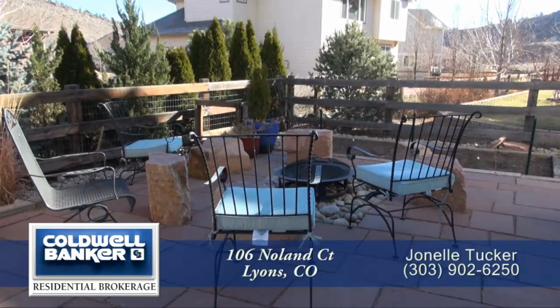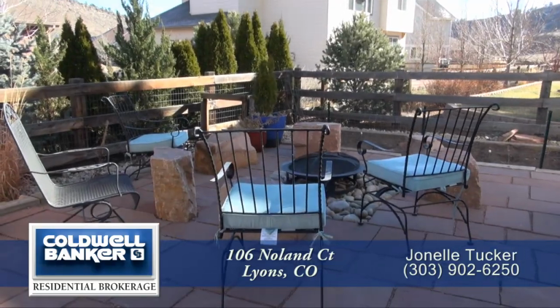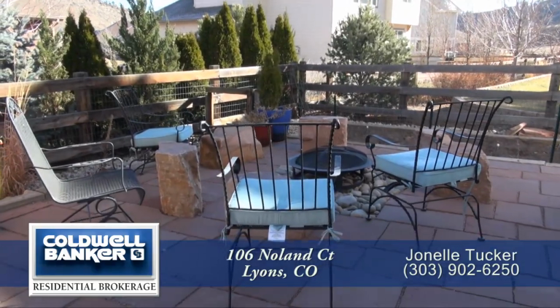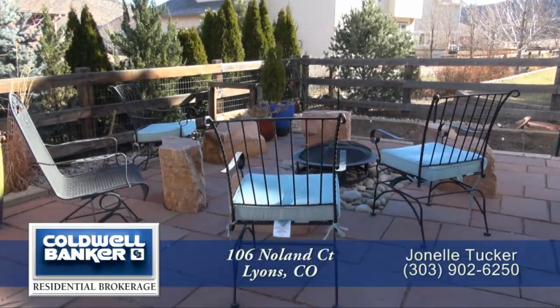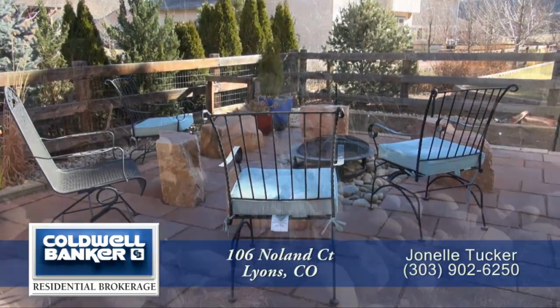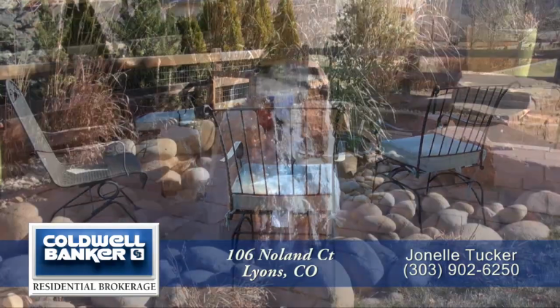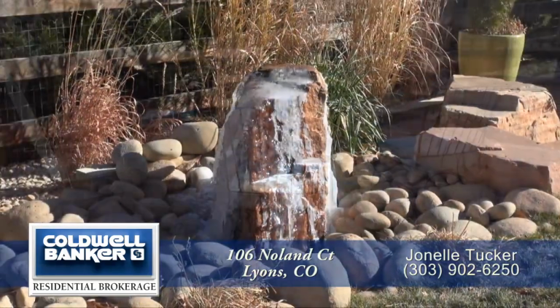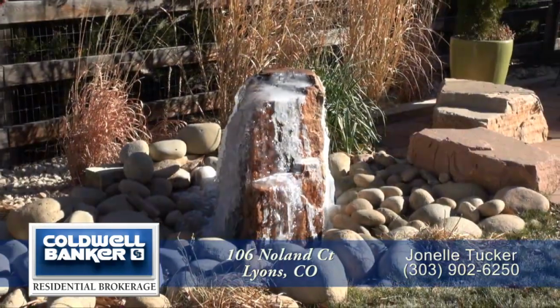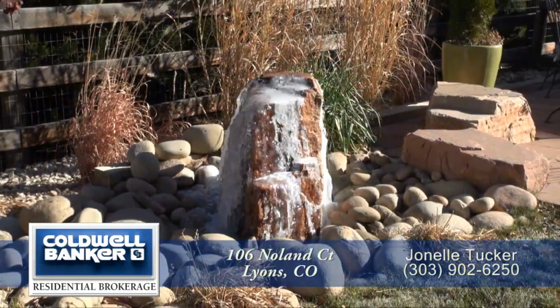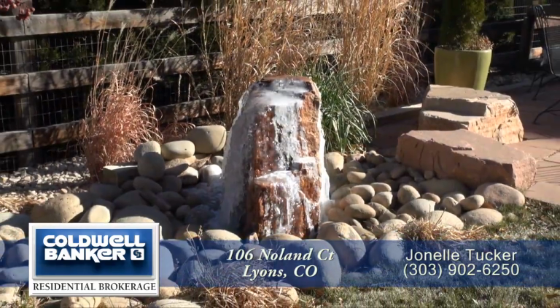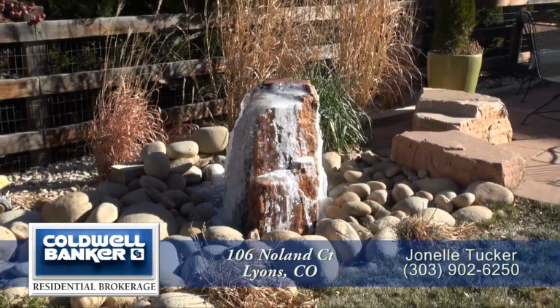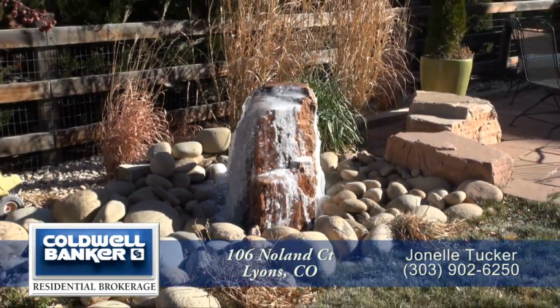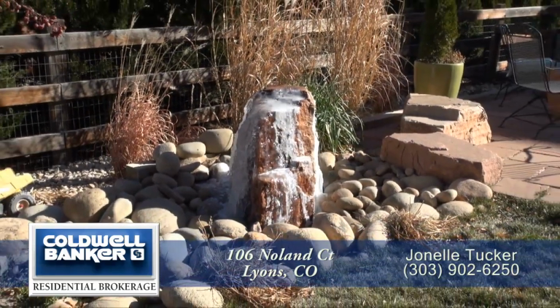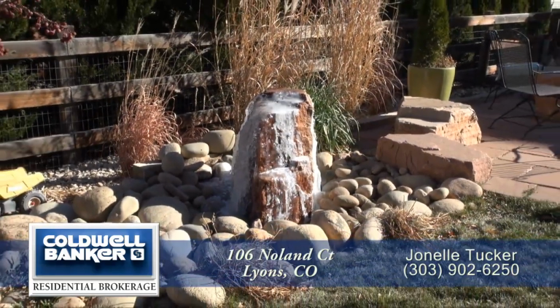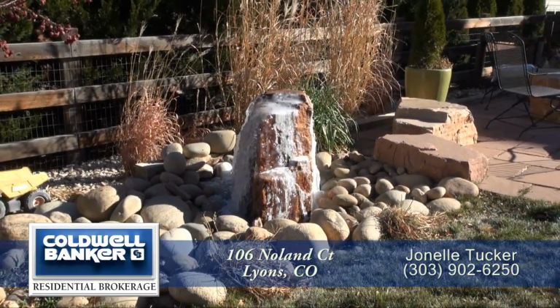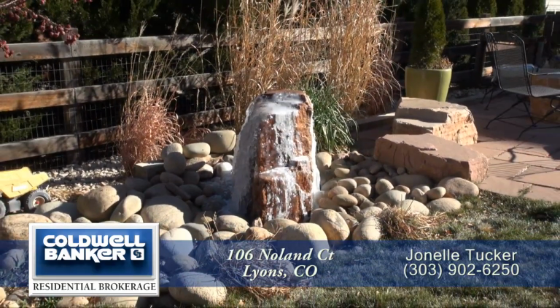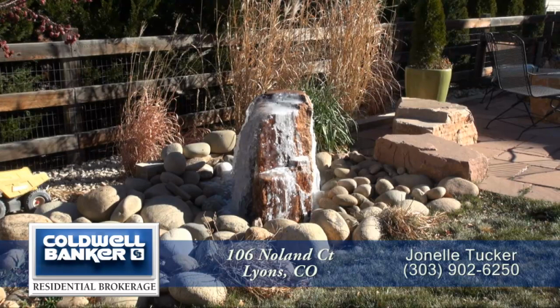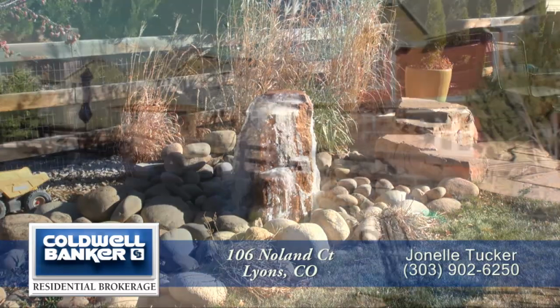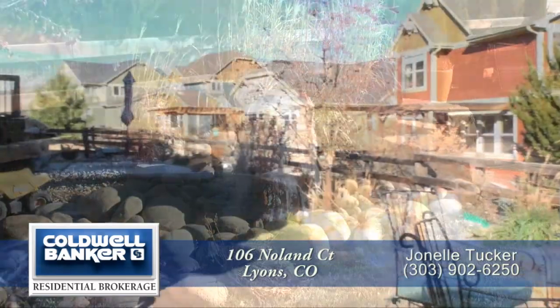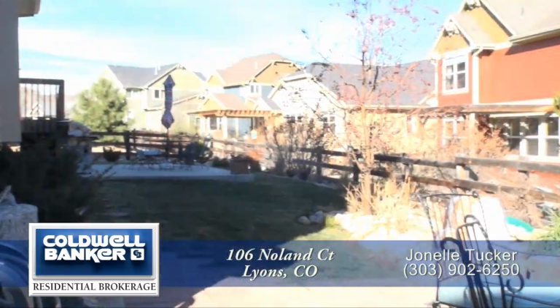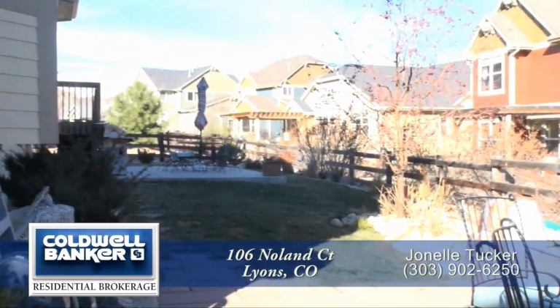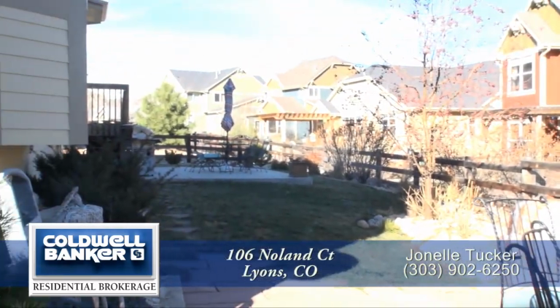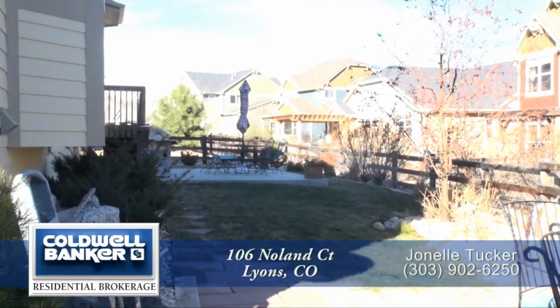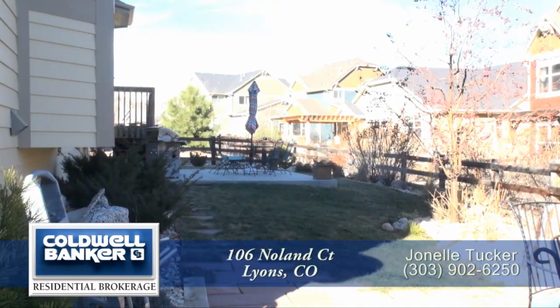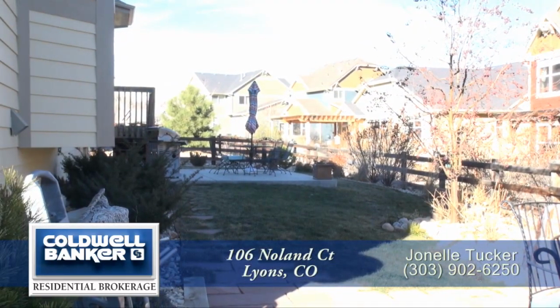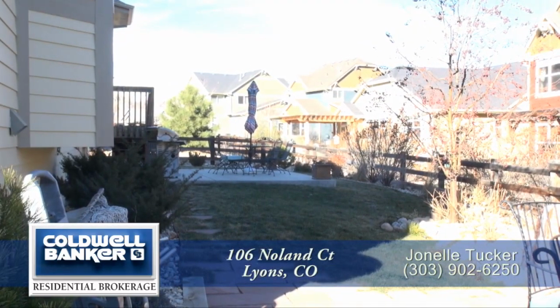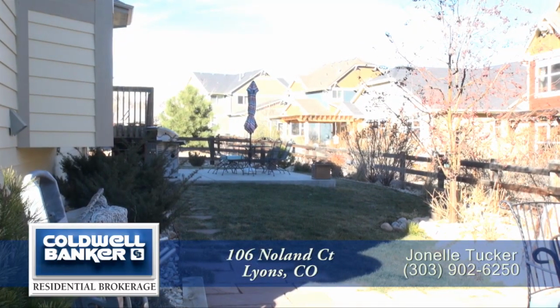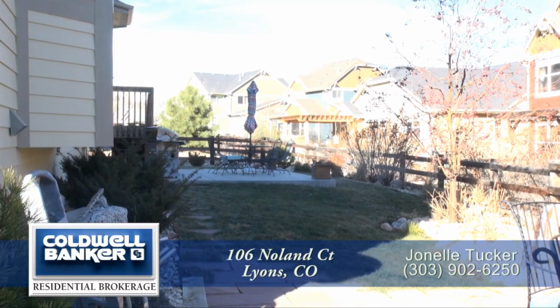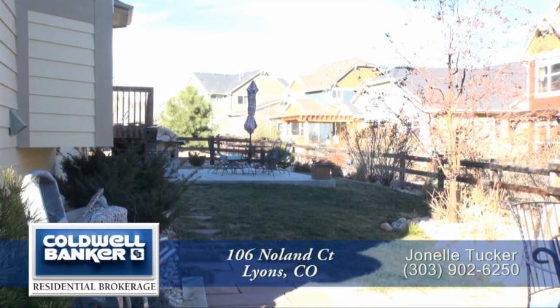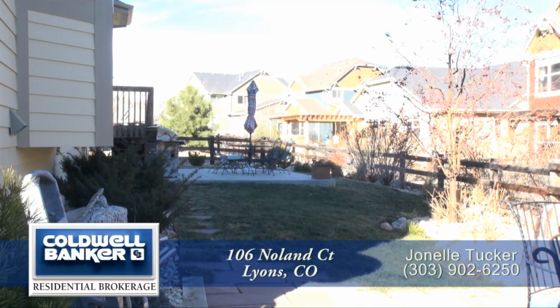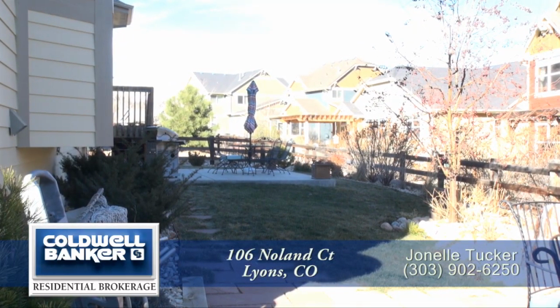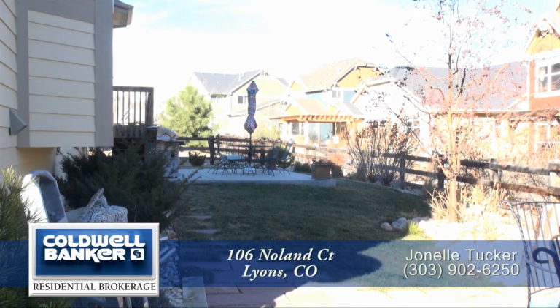There's also a fountain that provides three seasons of wonderfully relaxing water sounds. This backyard has a large, flat, grassy area and is fully fenced.